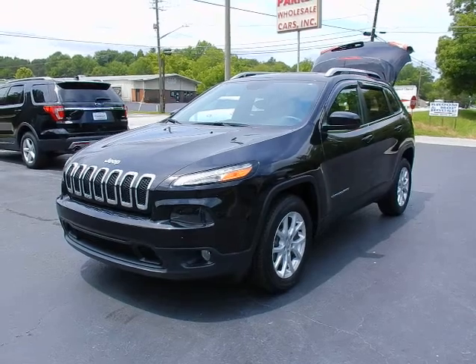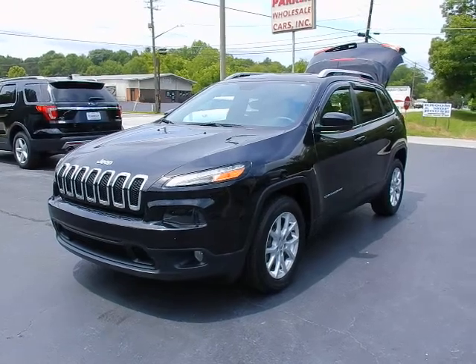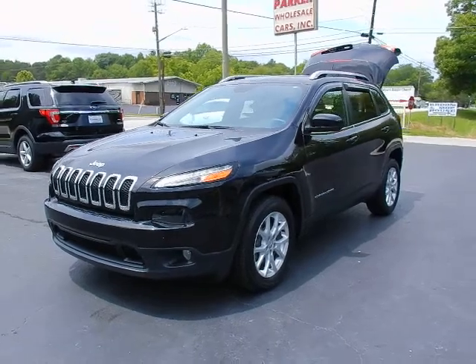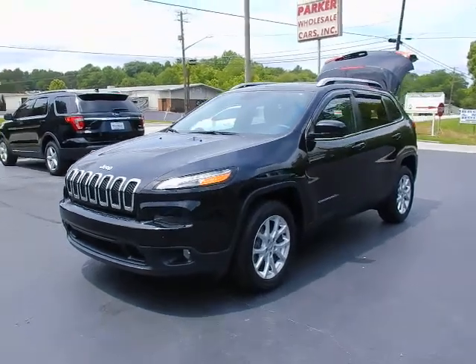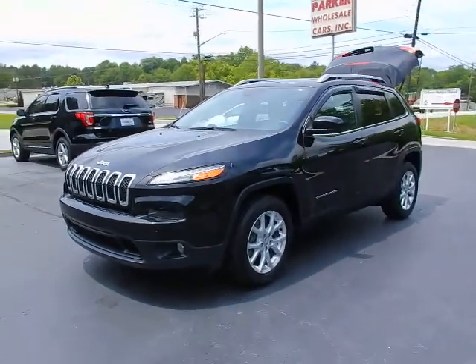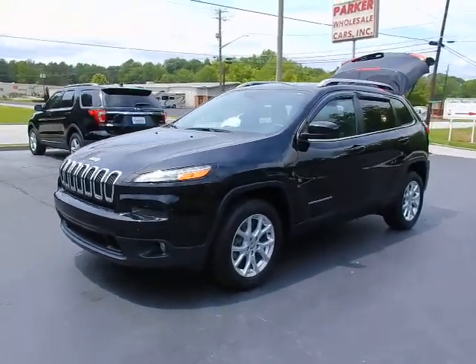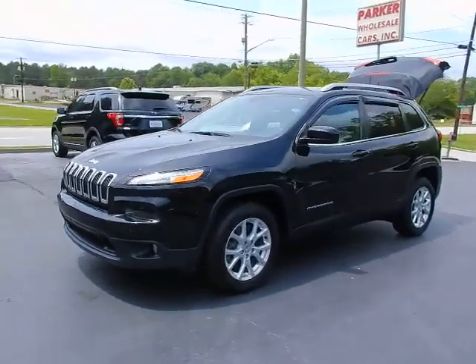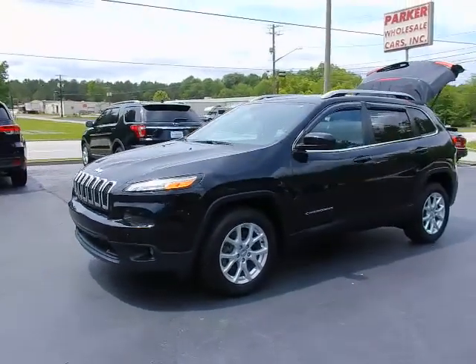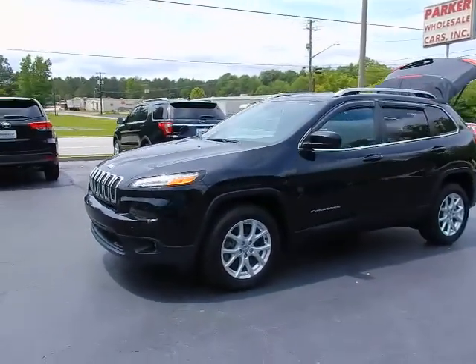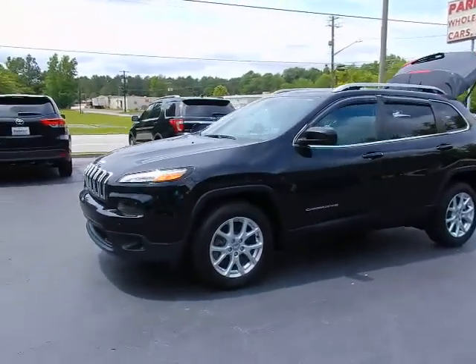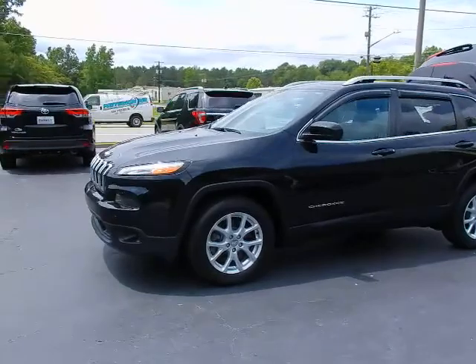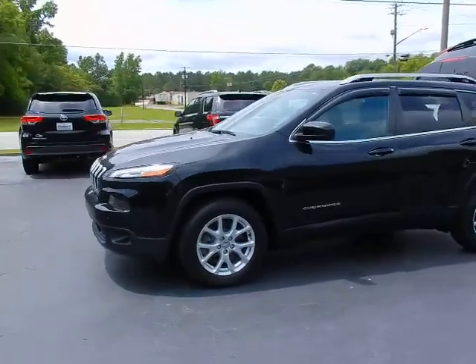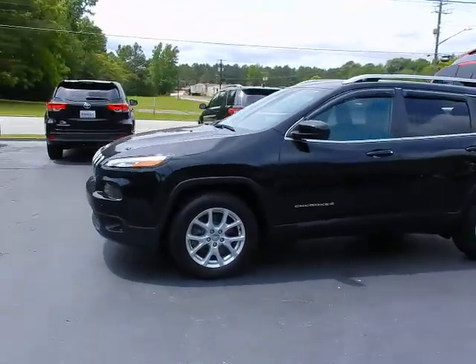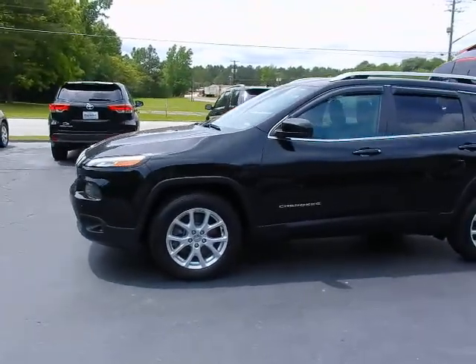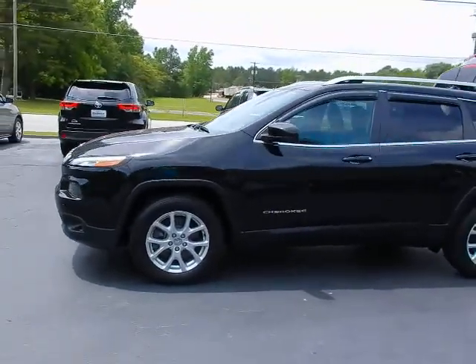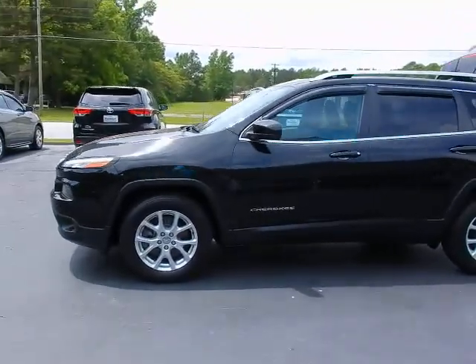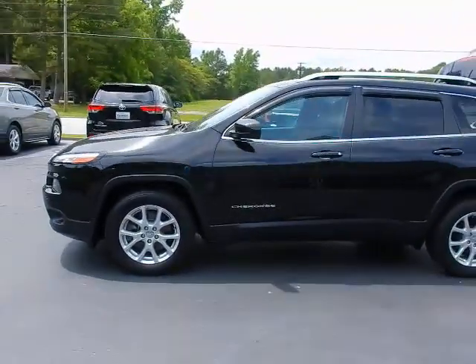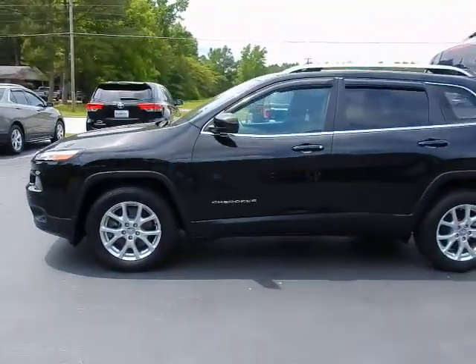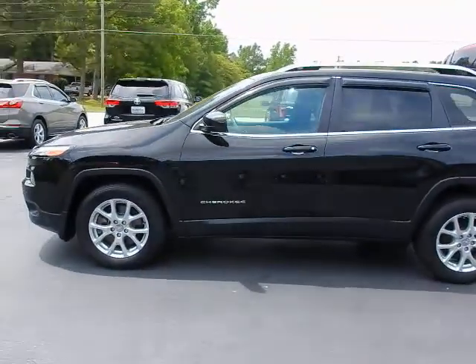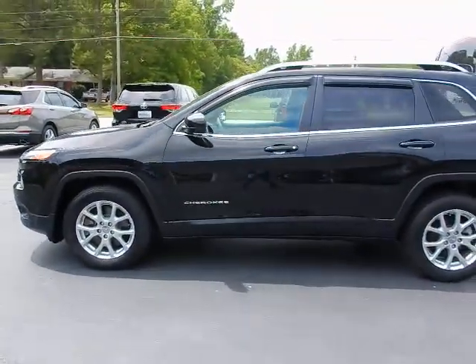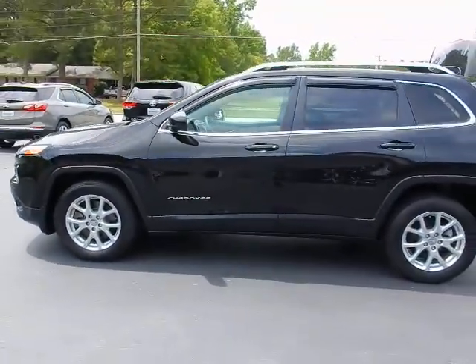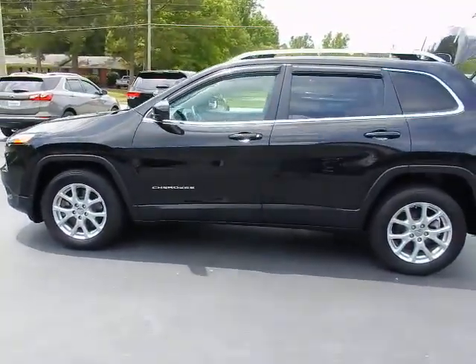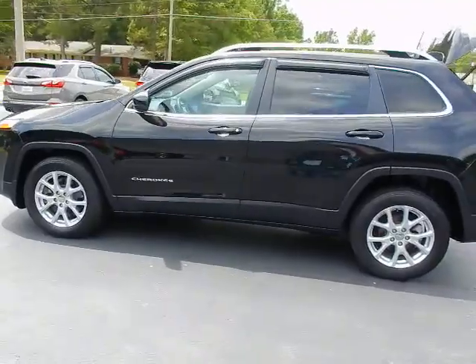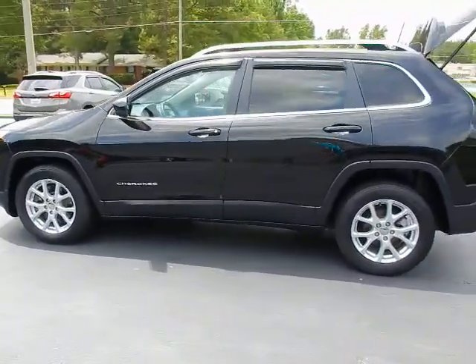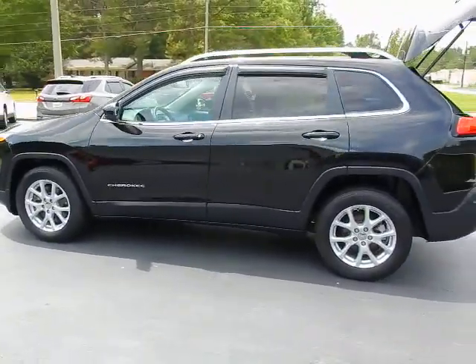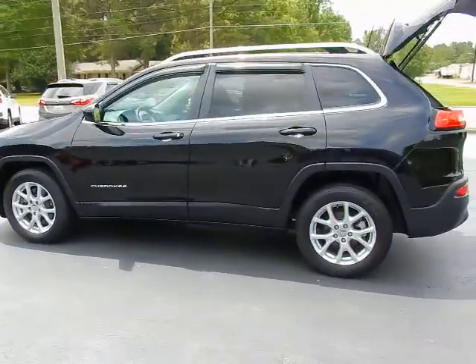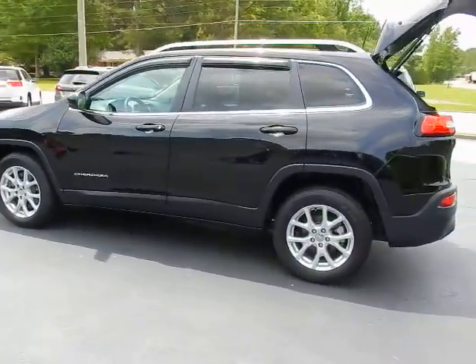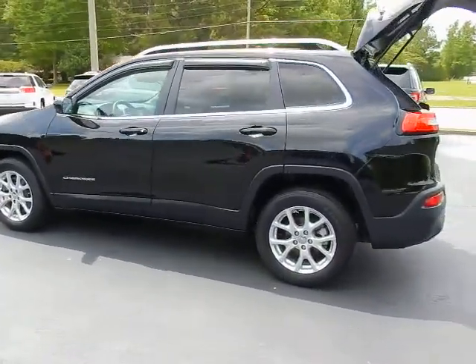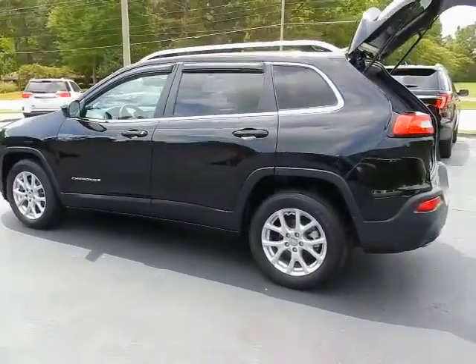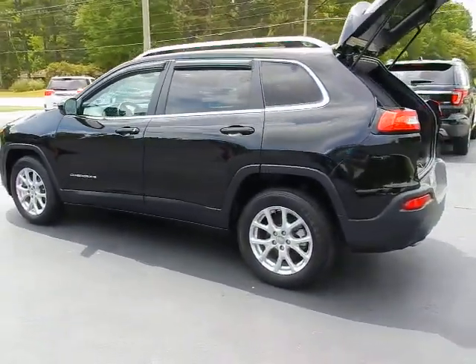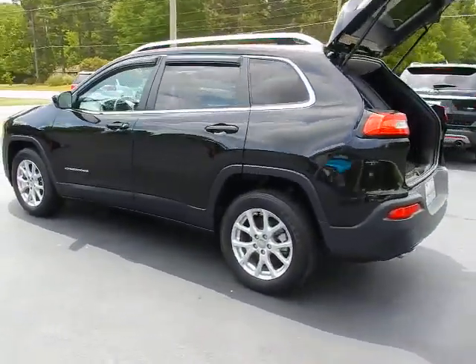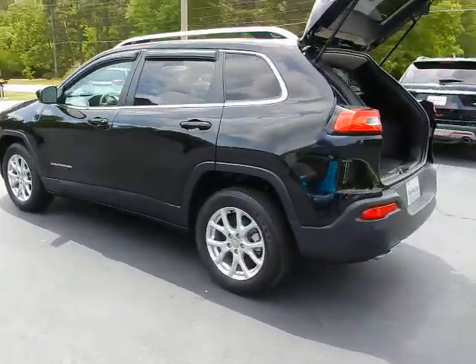This is Jeff with Parker Wholesale Cars in Tallassee, and here's your opportunity to own a really sharp Jeep at a very affordable price. Check out this 2018 Jeep Cherokee Latitude — really cool vehicle, really clean.